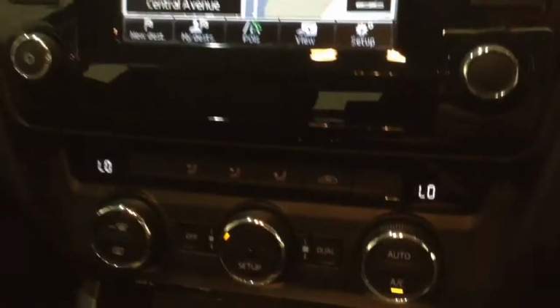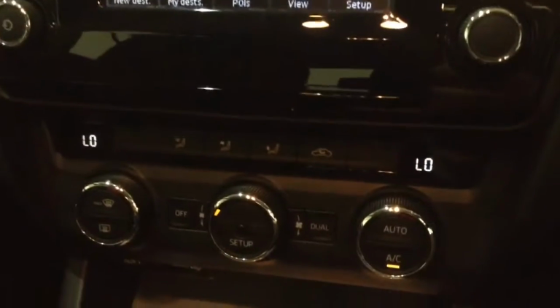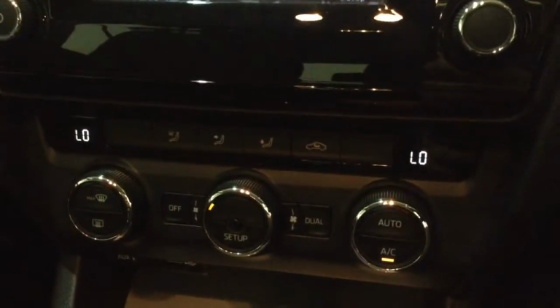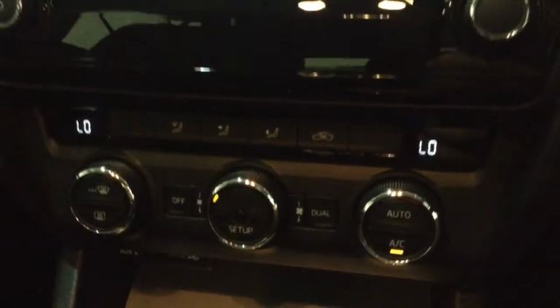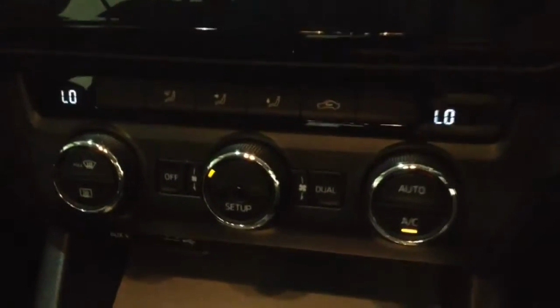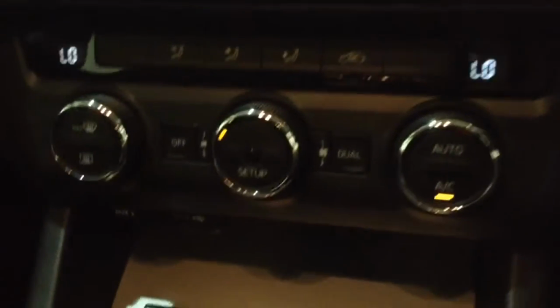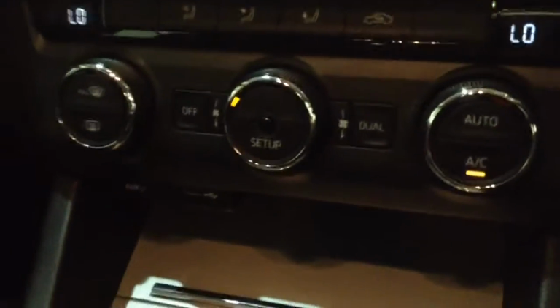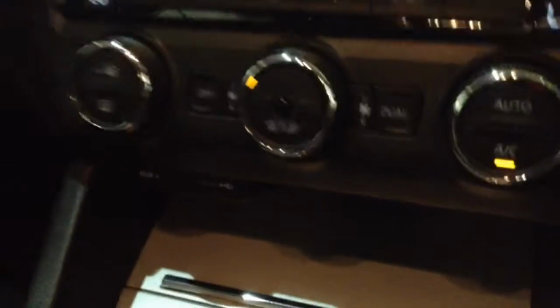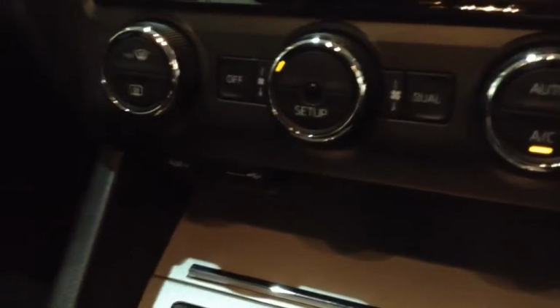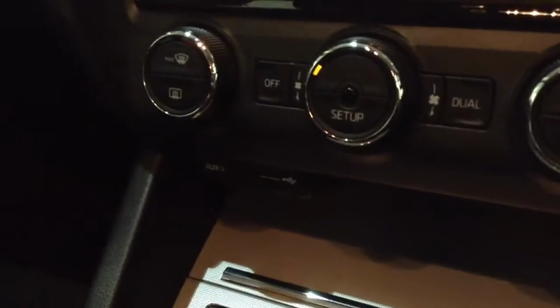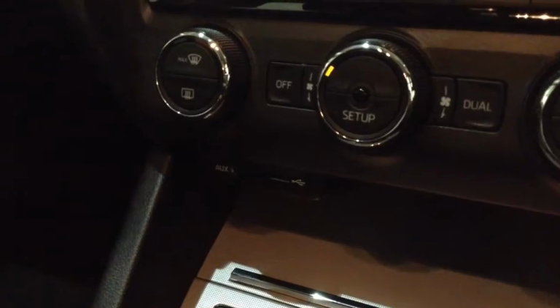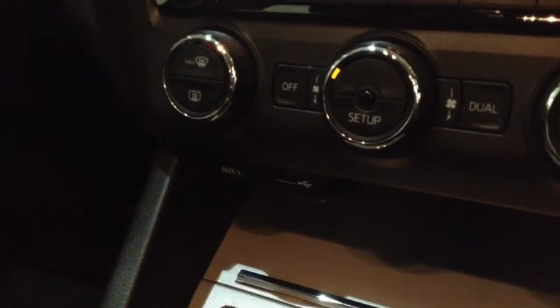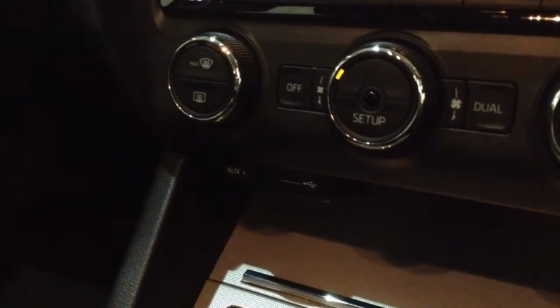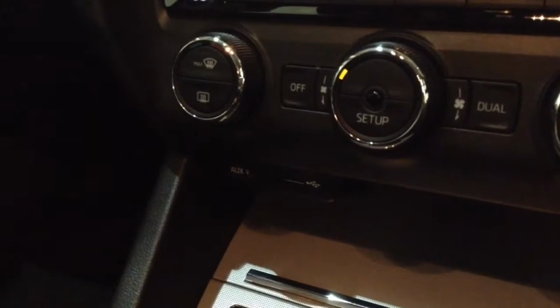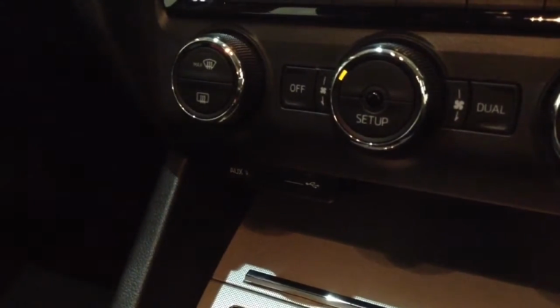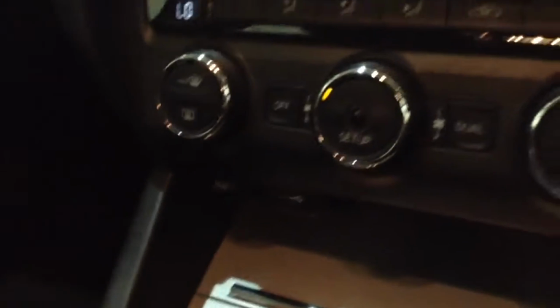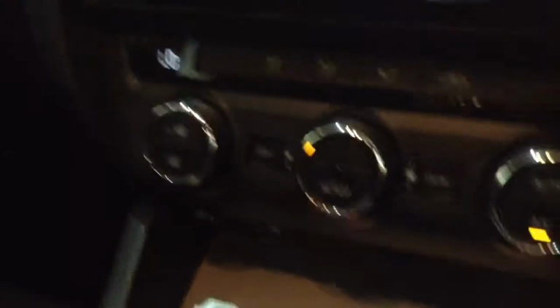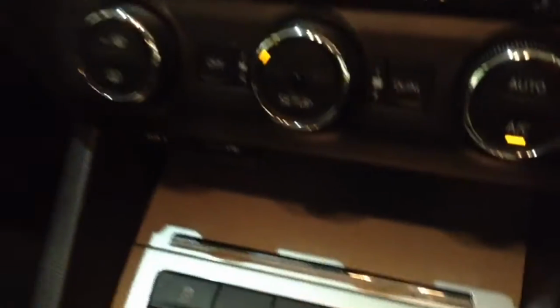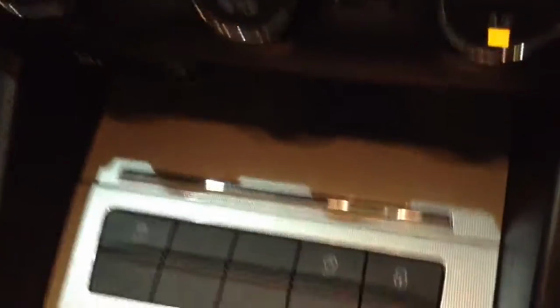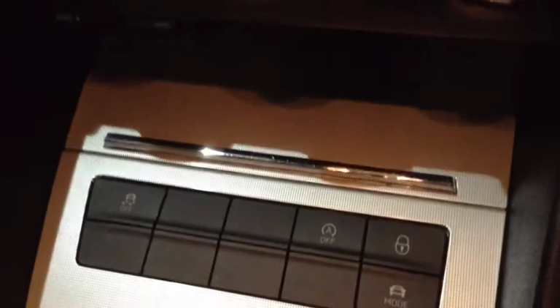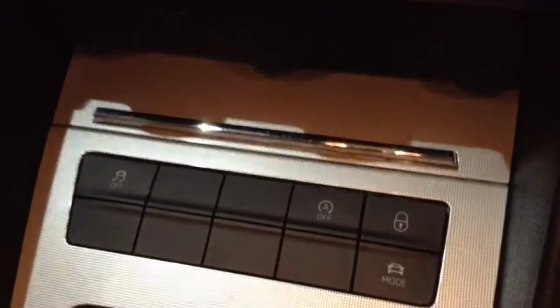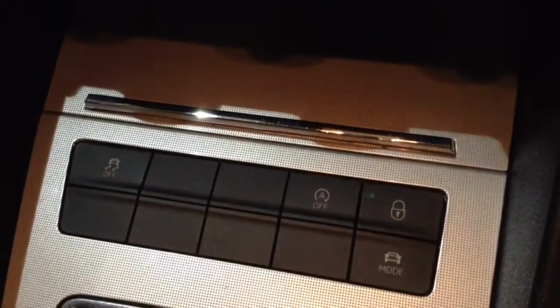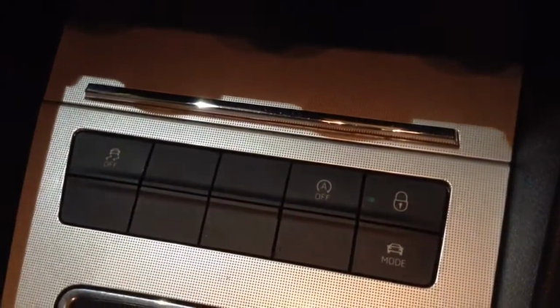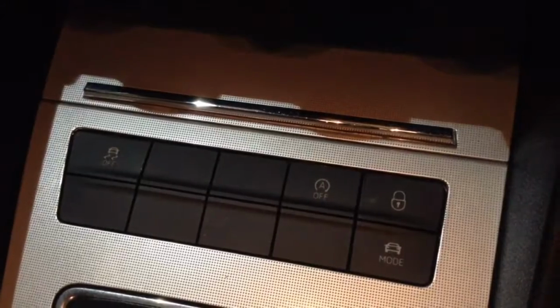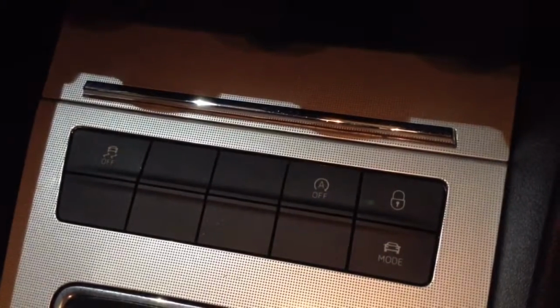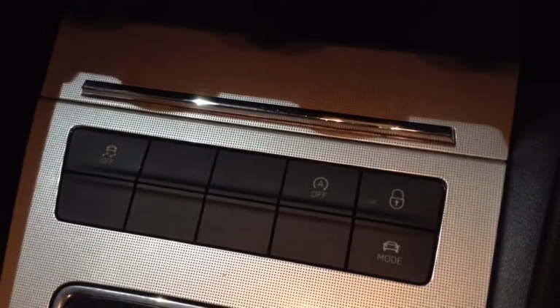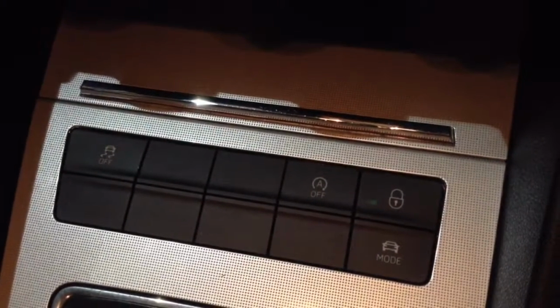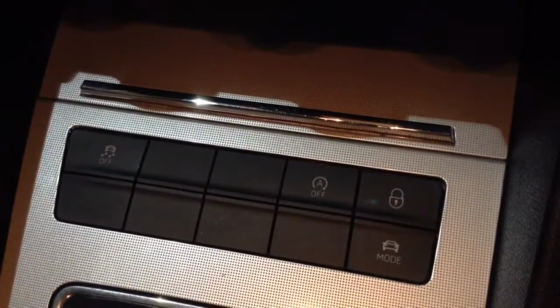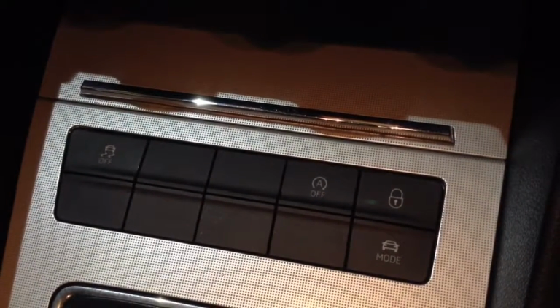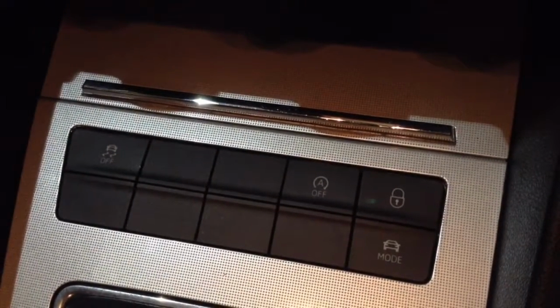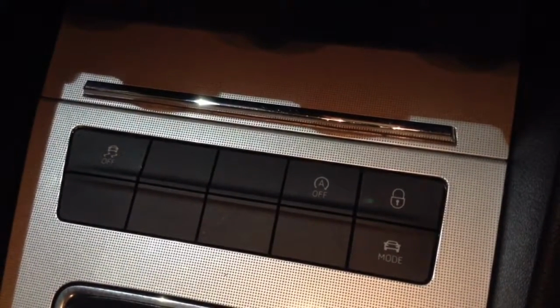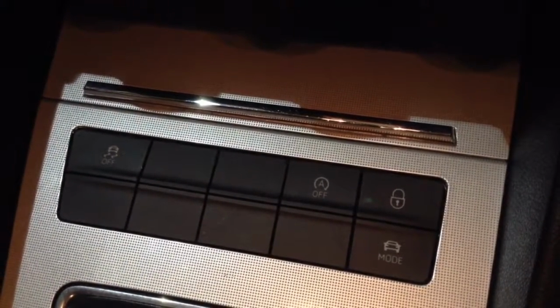Moving down you've got your air climate controls as well as an auxiliary input and USB input for all your various gadgets. You then have auto stop-start technology, which allows the engine to switch off whilst idle — for example at lights — and then re-engages once the clutch is depressed.